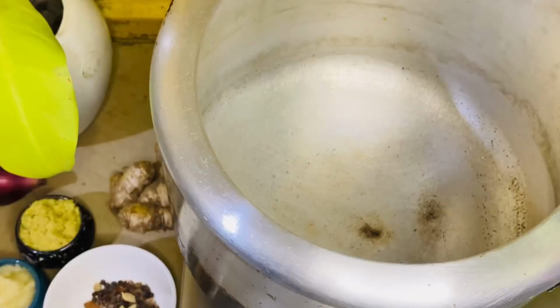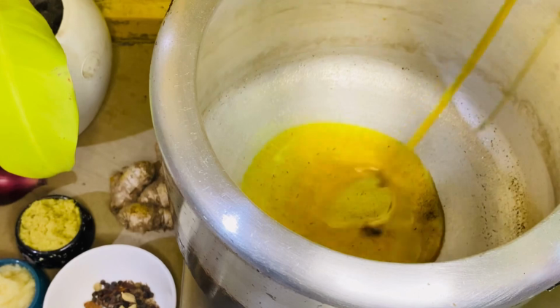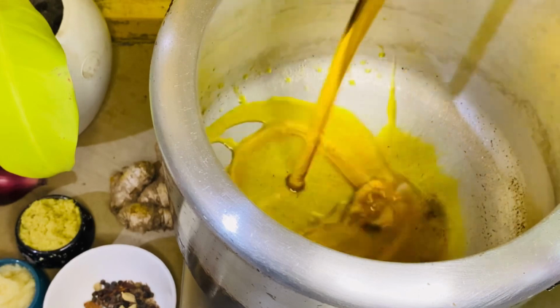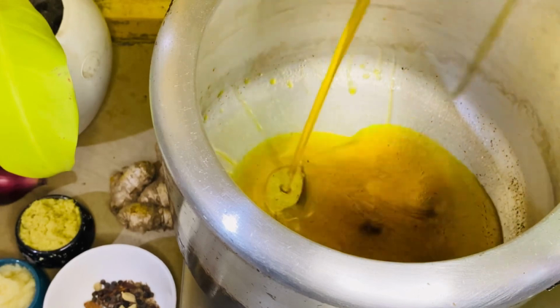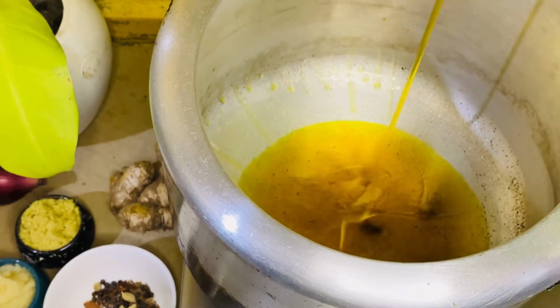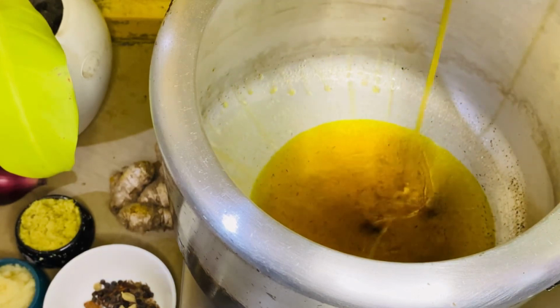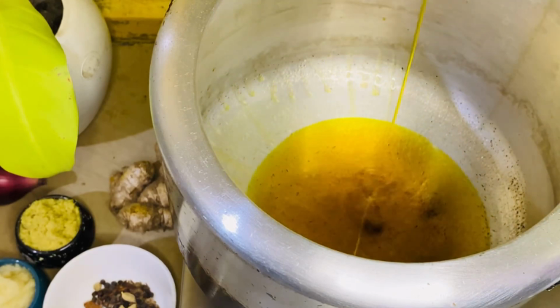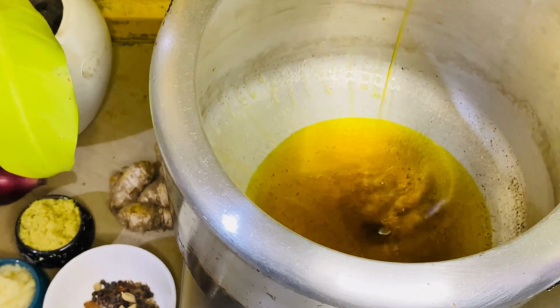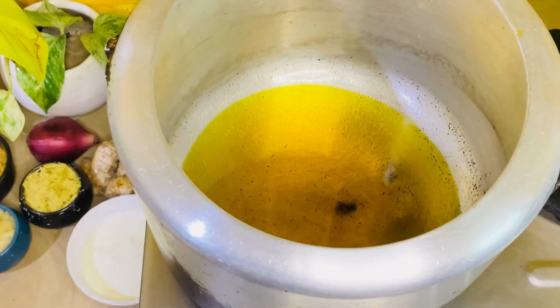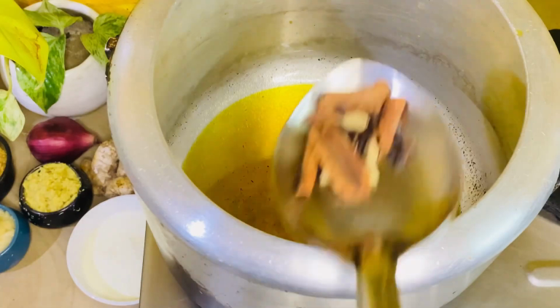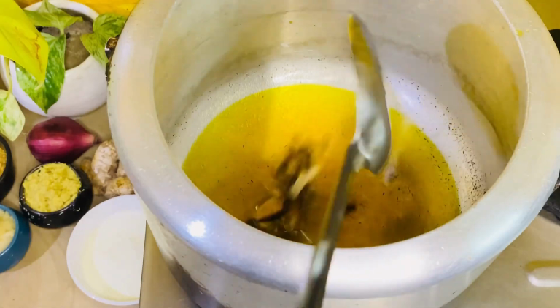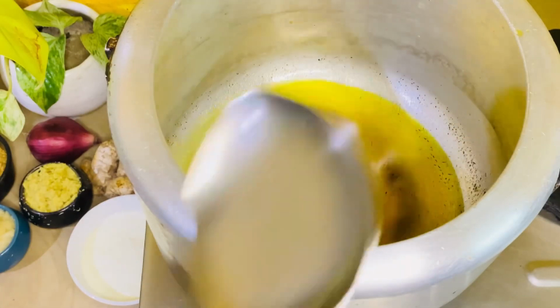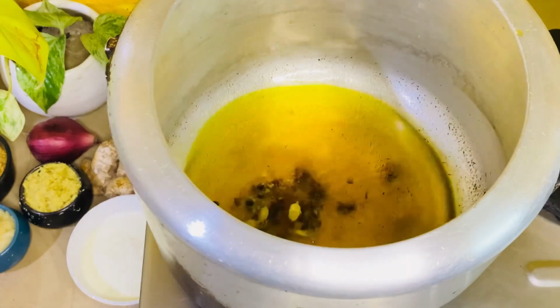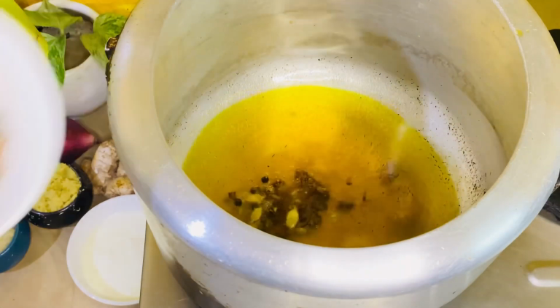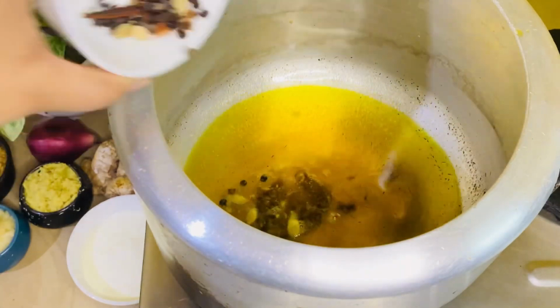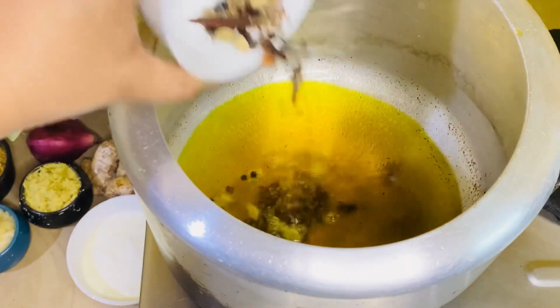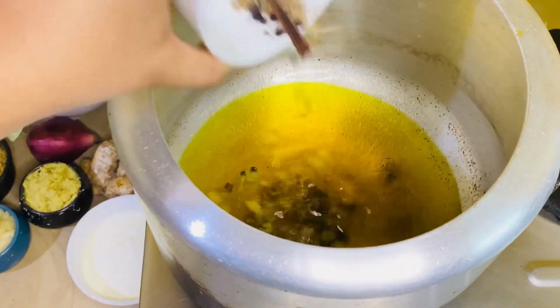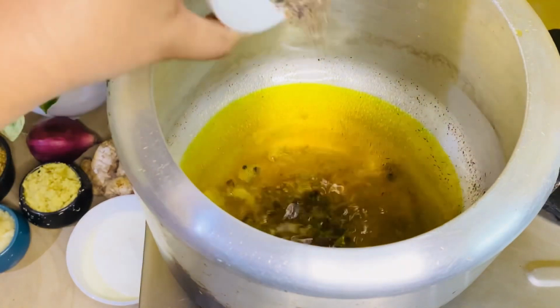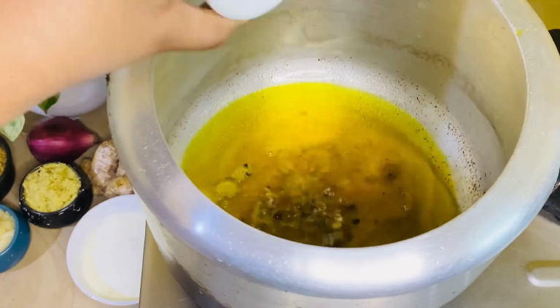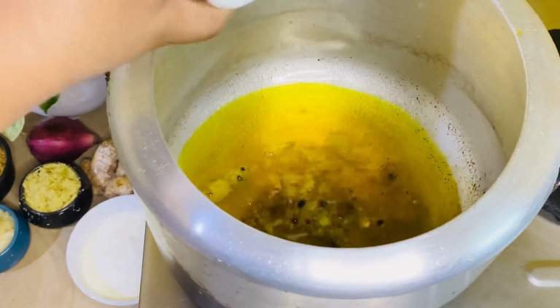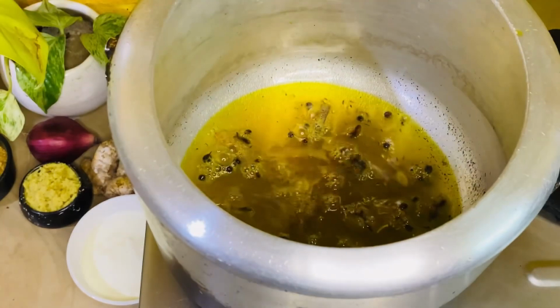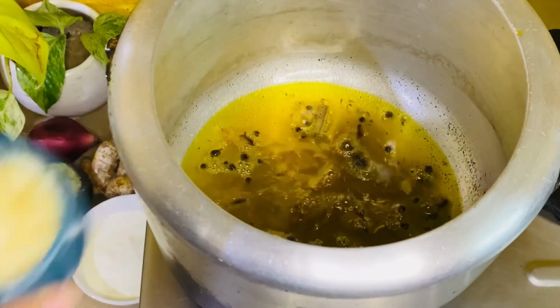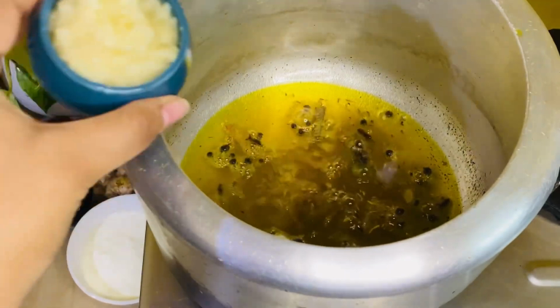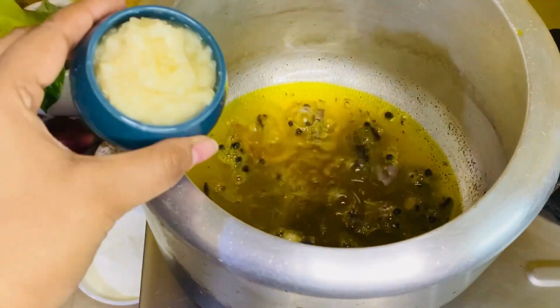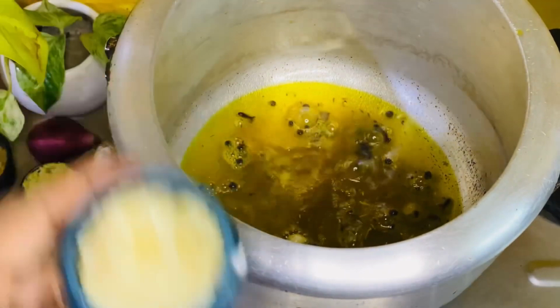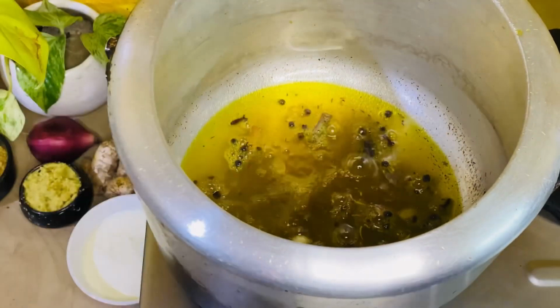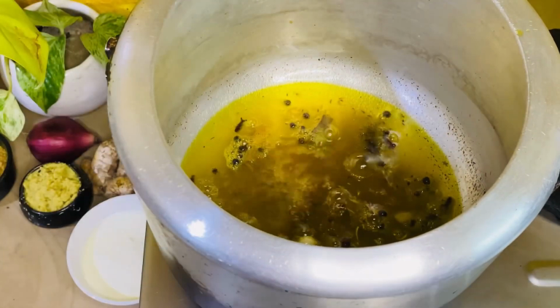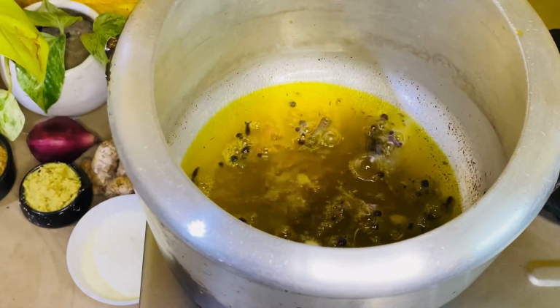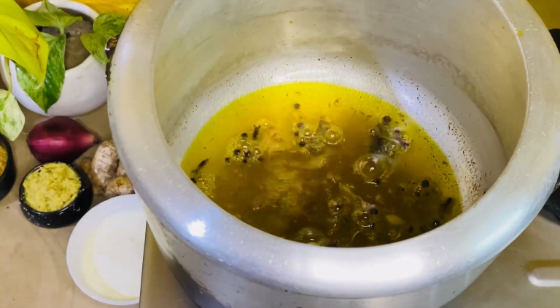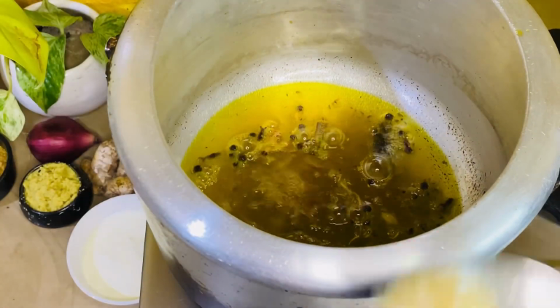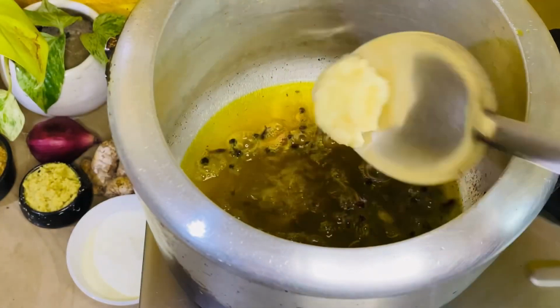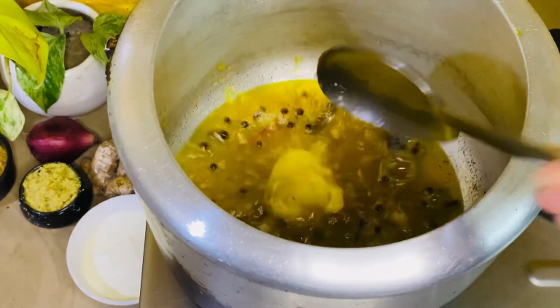The pressure cooker is very warm. I will add mustard oil. Now we will add ginger garlic paste.